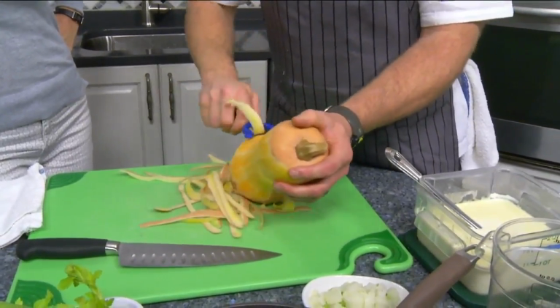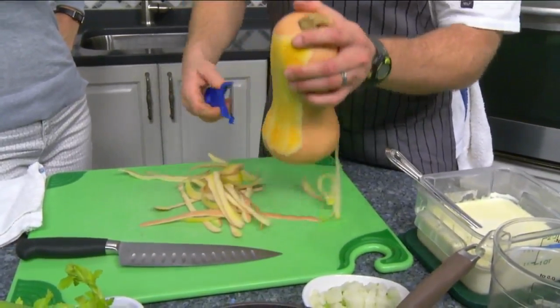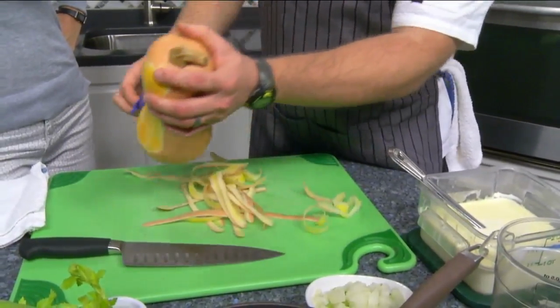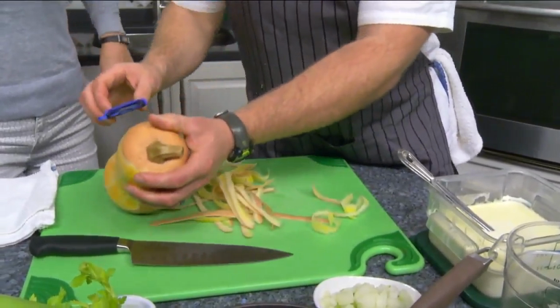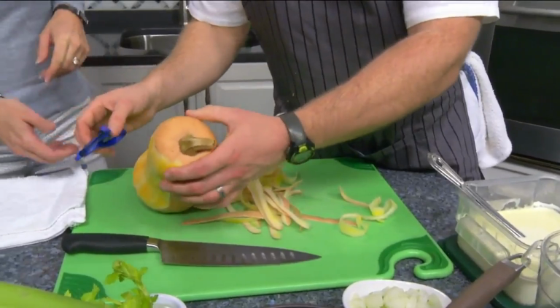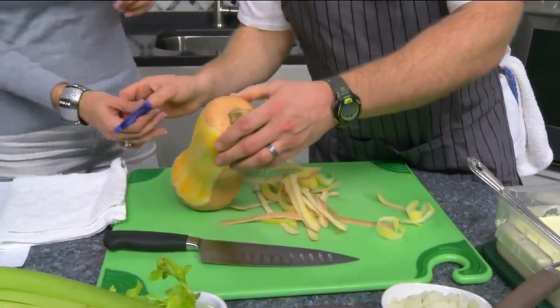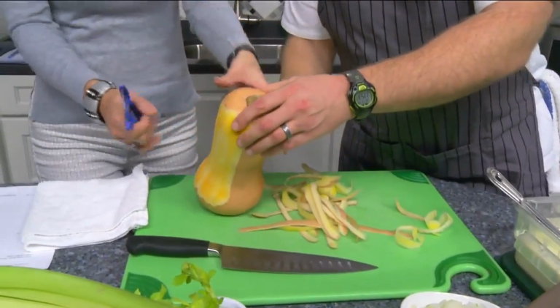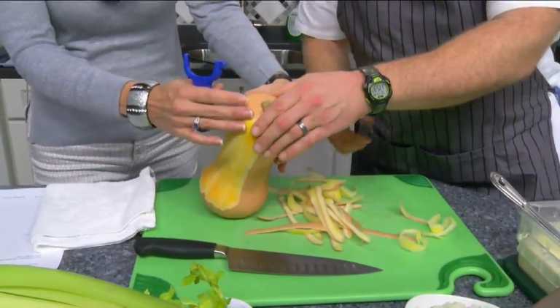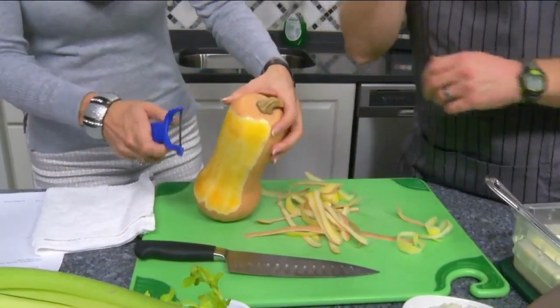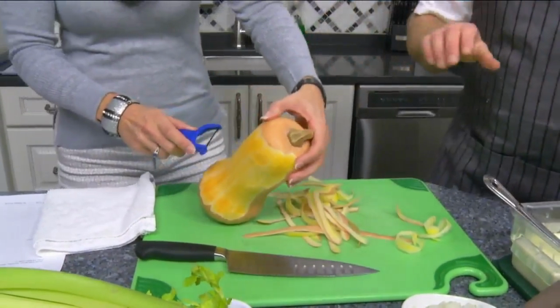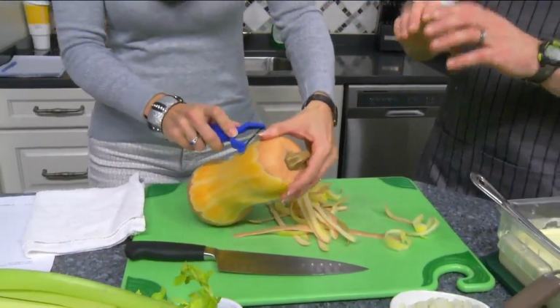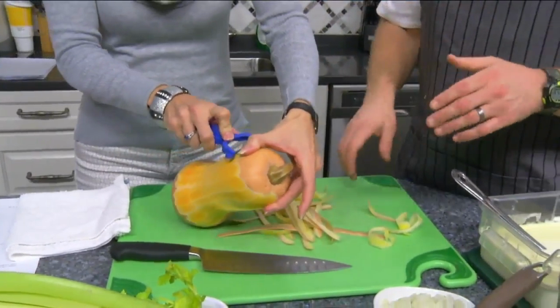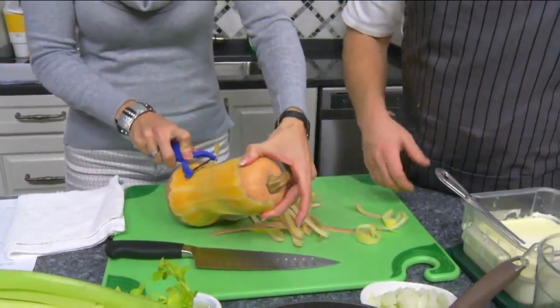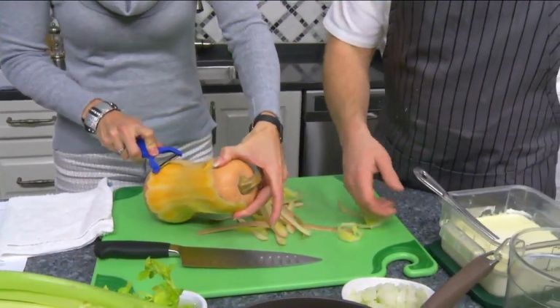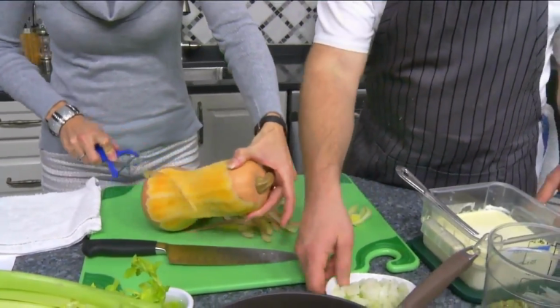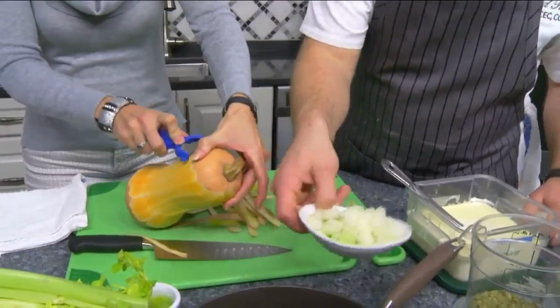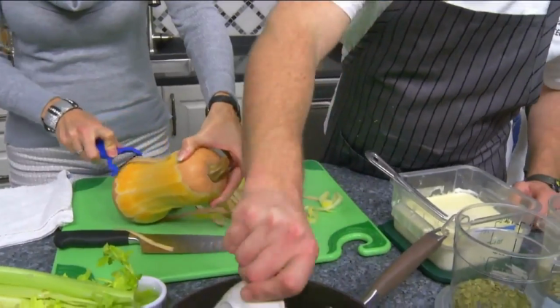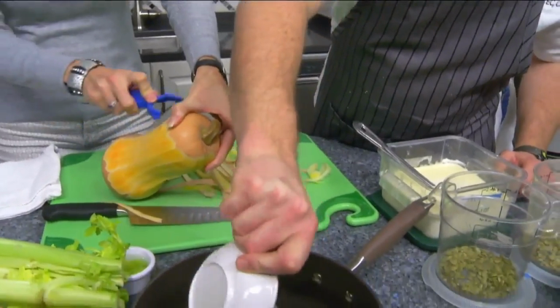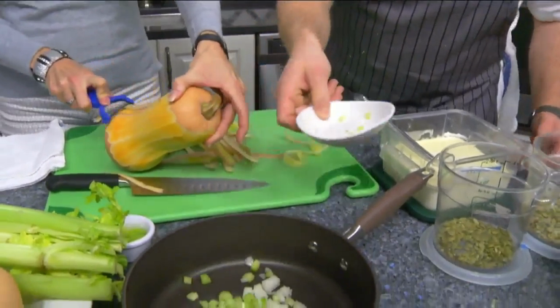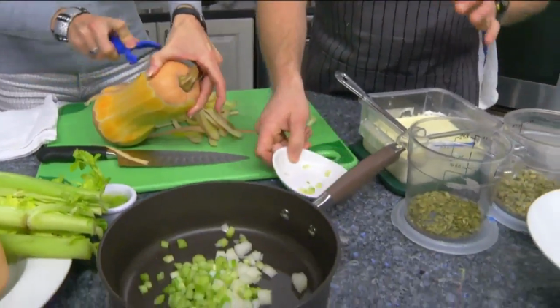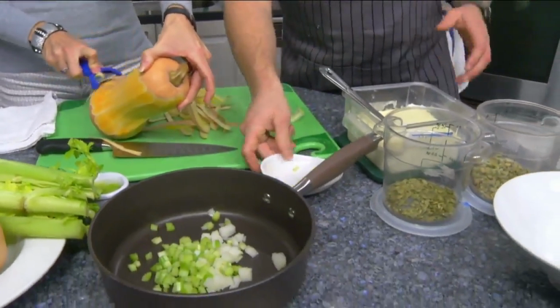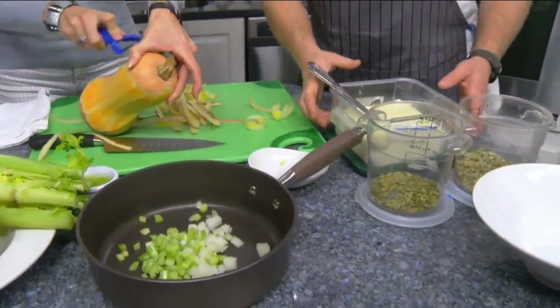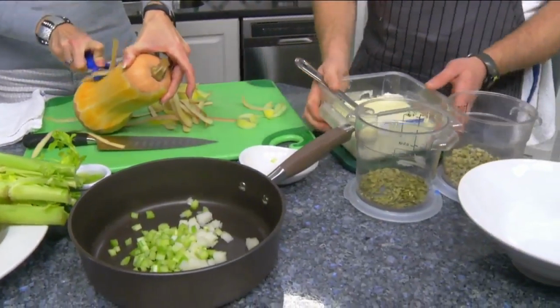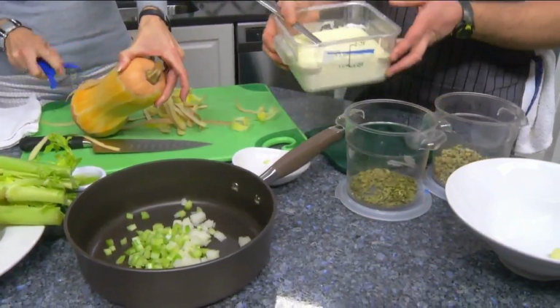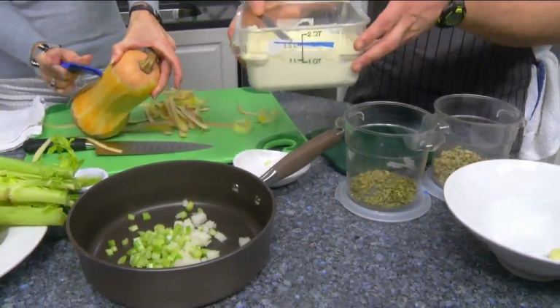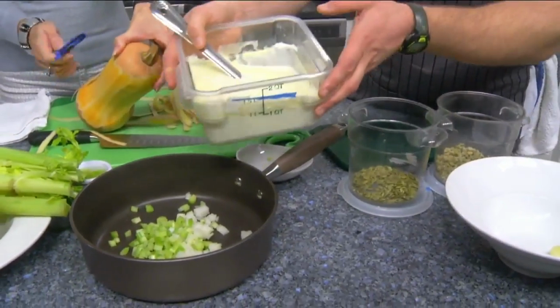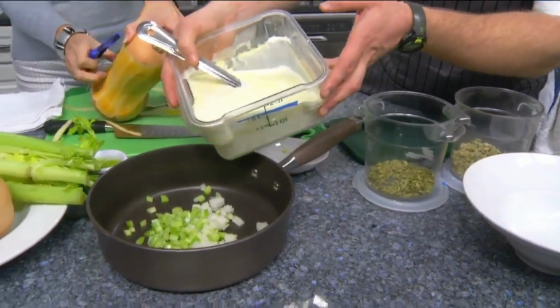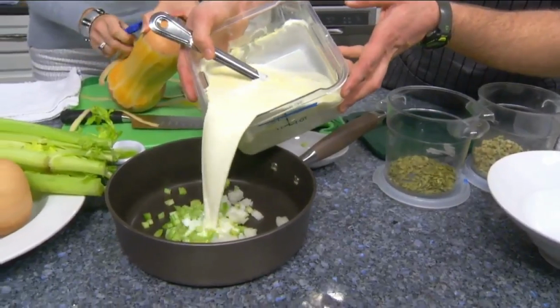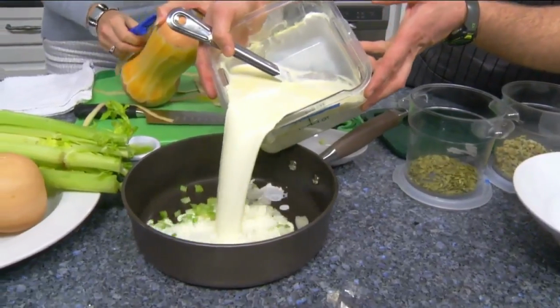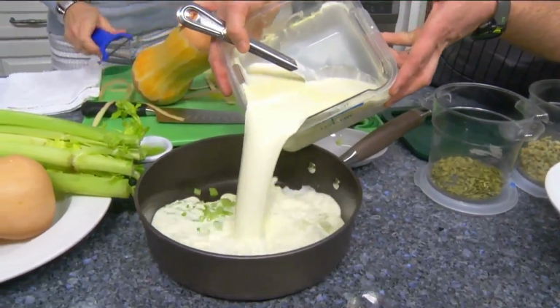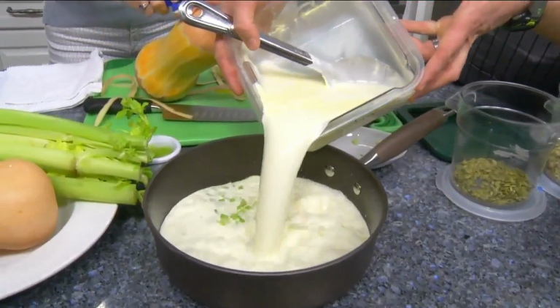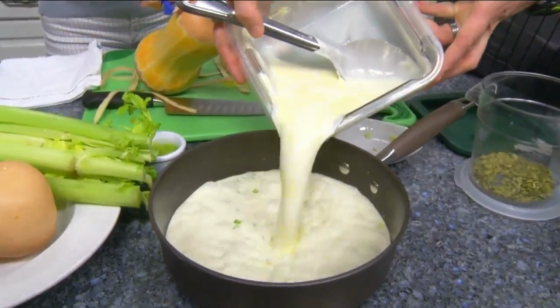The host takes a turn peeling while Chef Ted explains the next steps. Once the squash is peeled, they'll cut it and add all the ingredients right to the pan. There's some heavy cream and a little bit of vegetable stock, and they'll slowly simmer that.